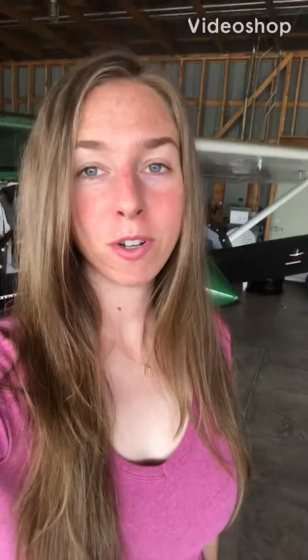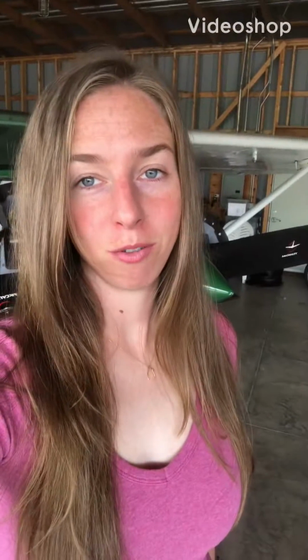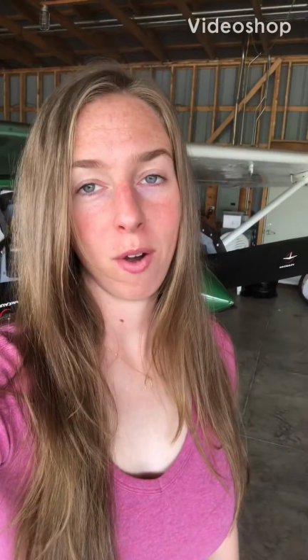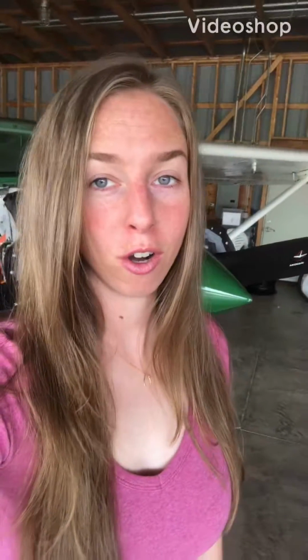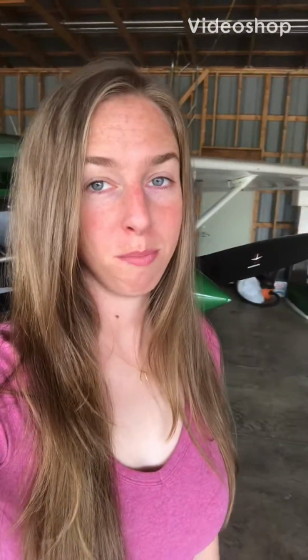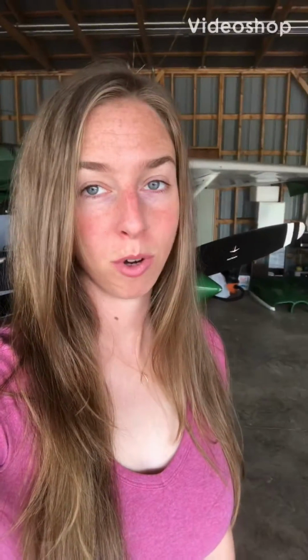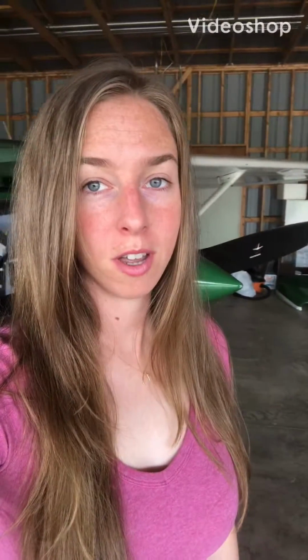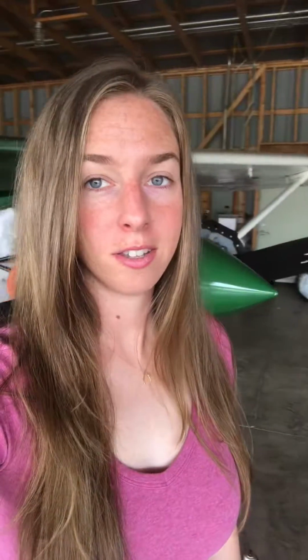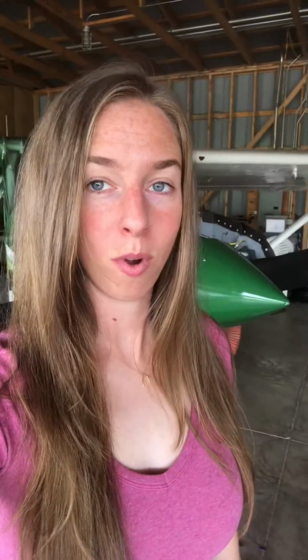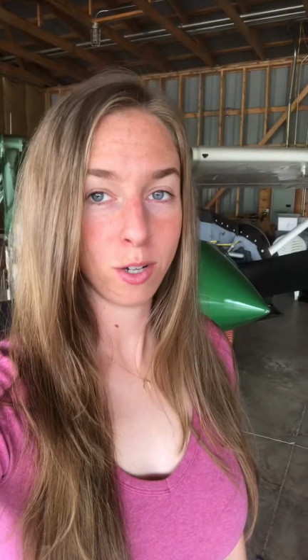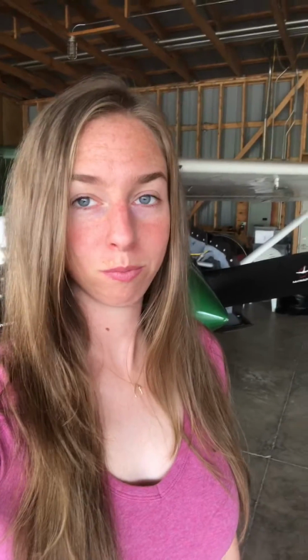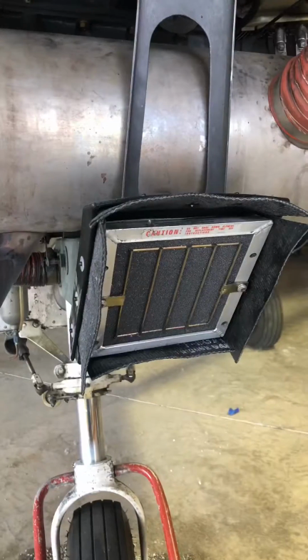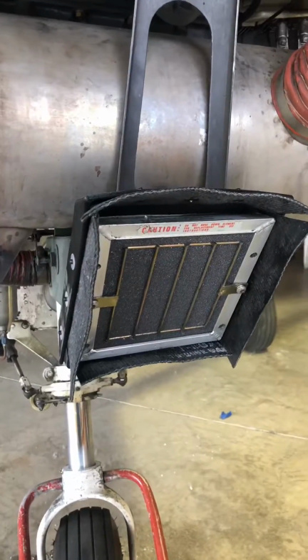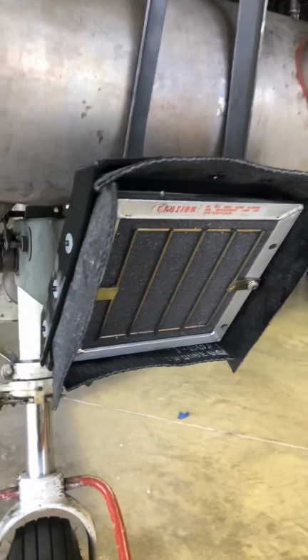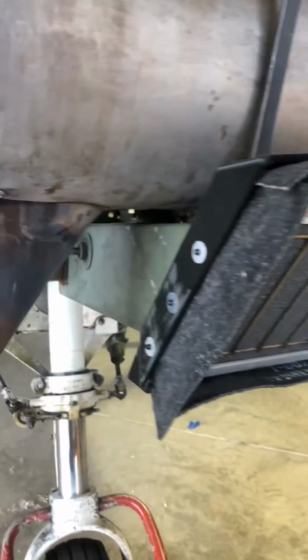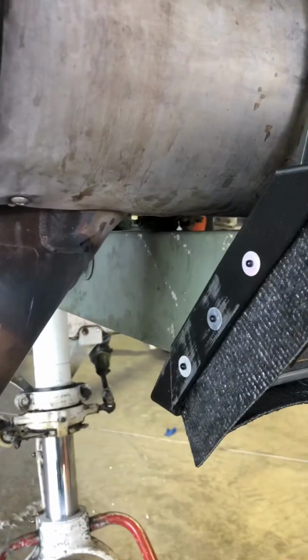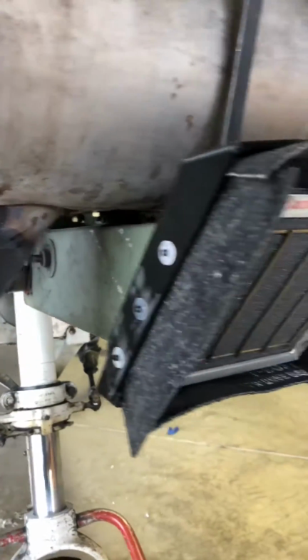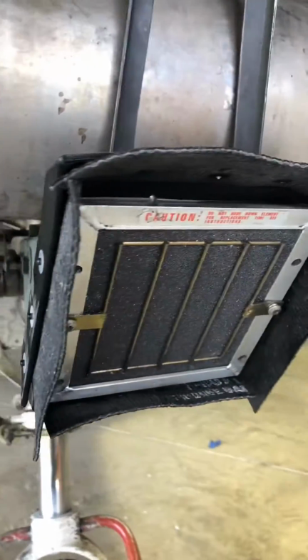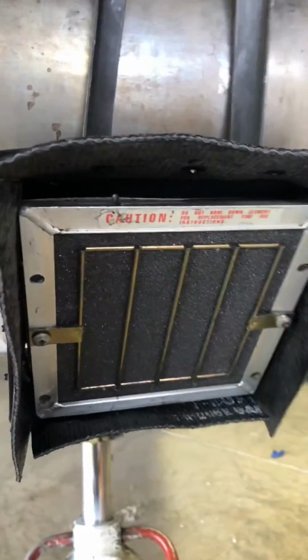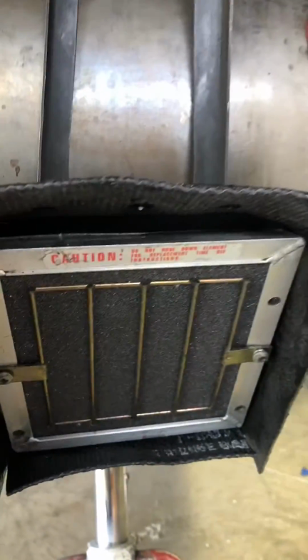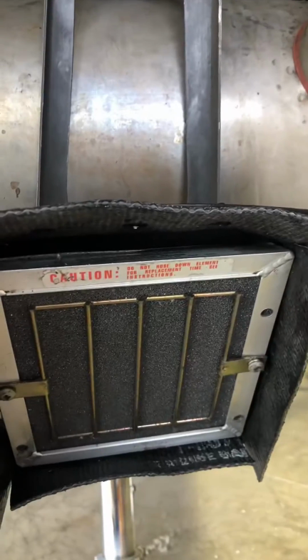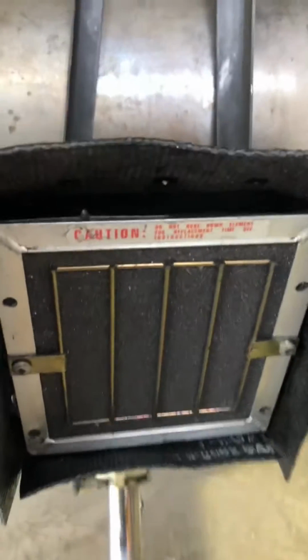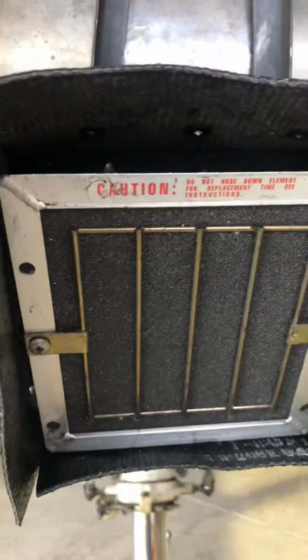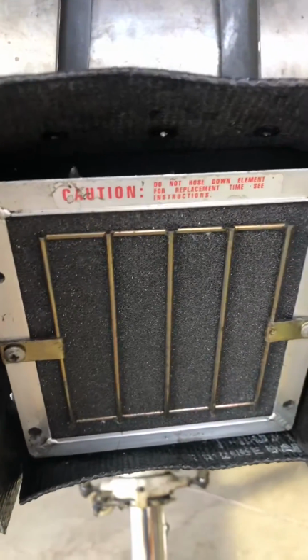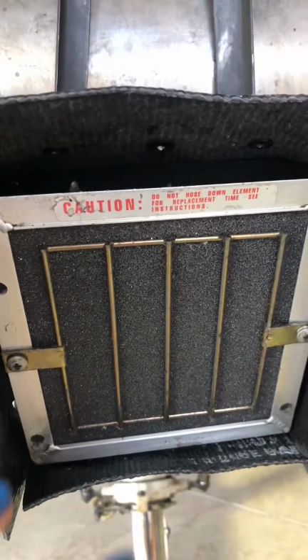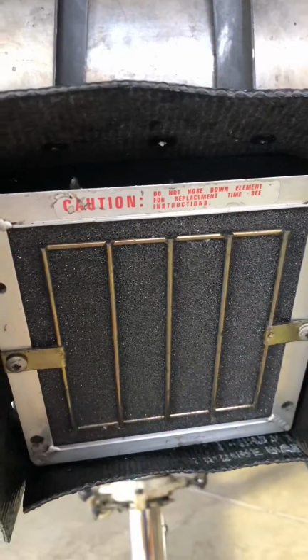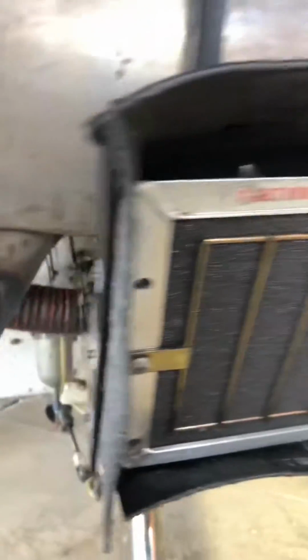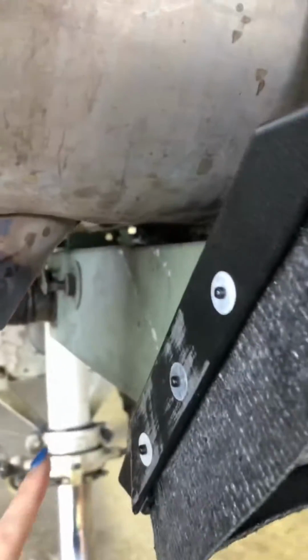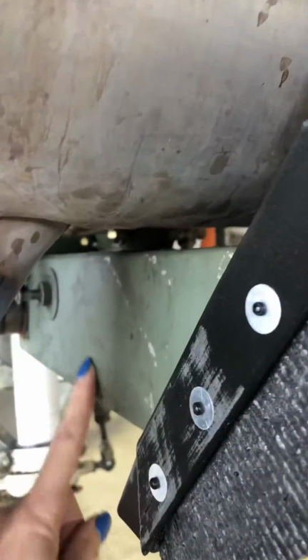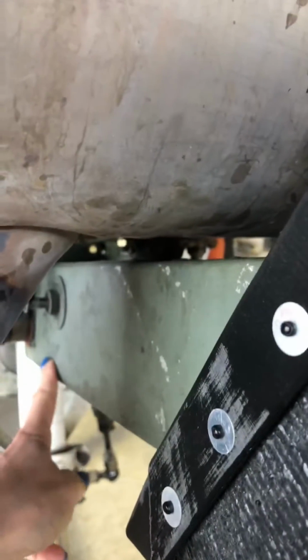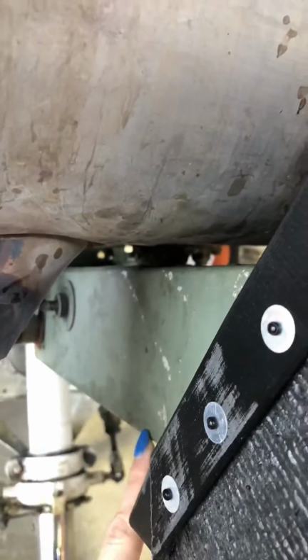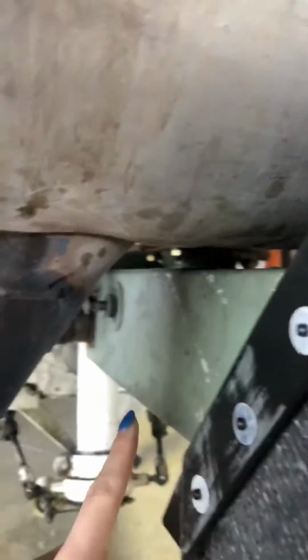I'm going to run you through how a carb heat box works on a Cessna 172. This is what a Cessna 172 air box looks like. You can see it's got the air filter element in front, and then behind that is the rest of your air box that we can see from the side here.